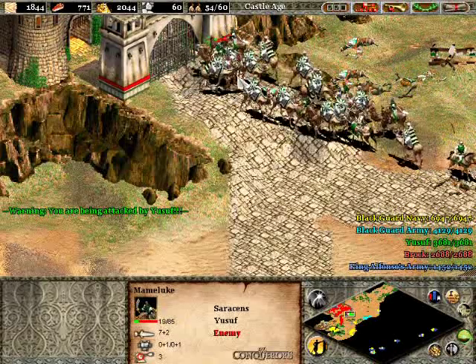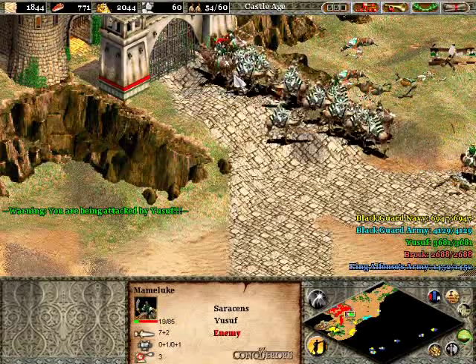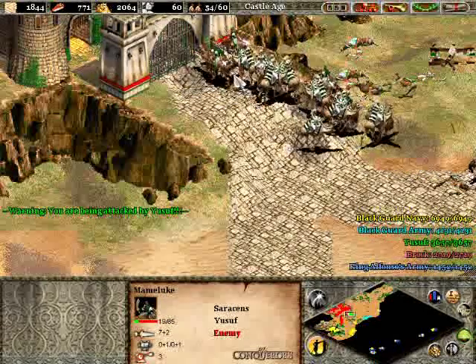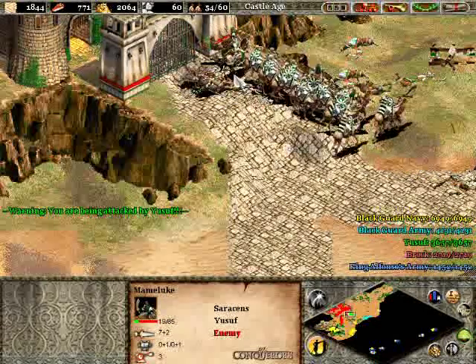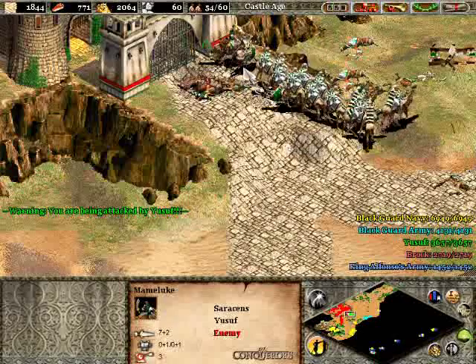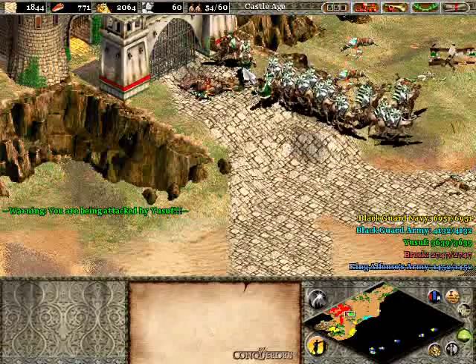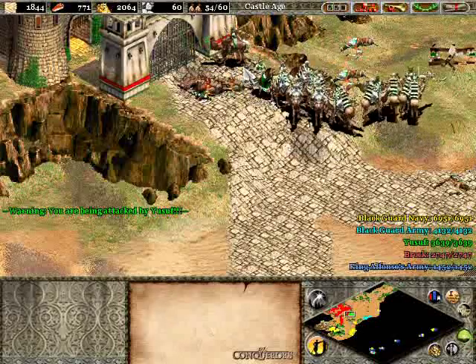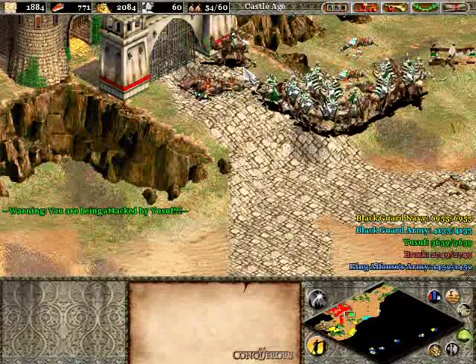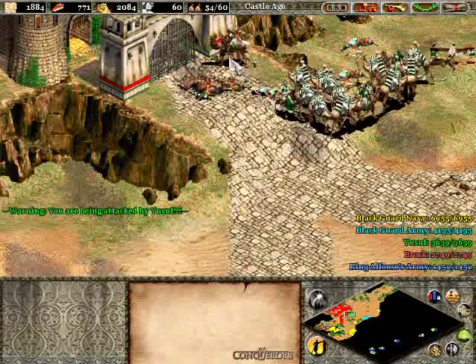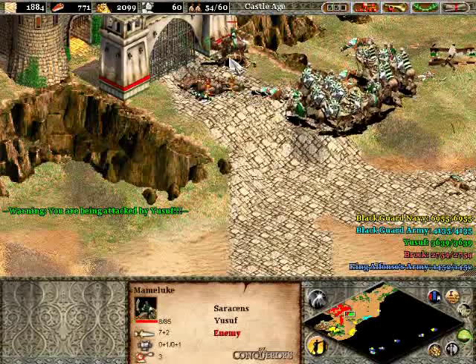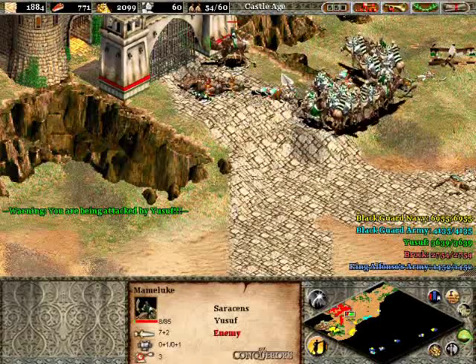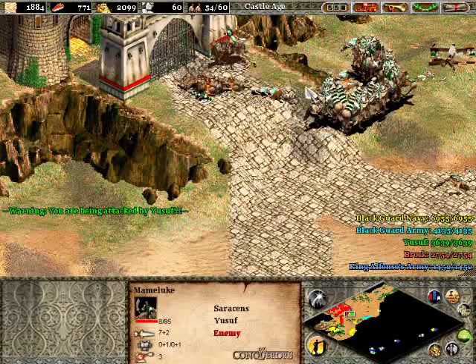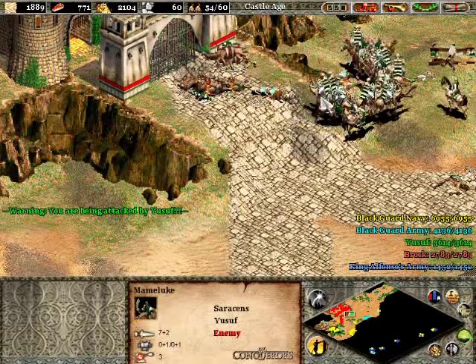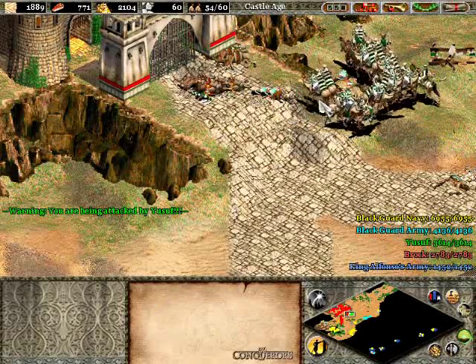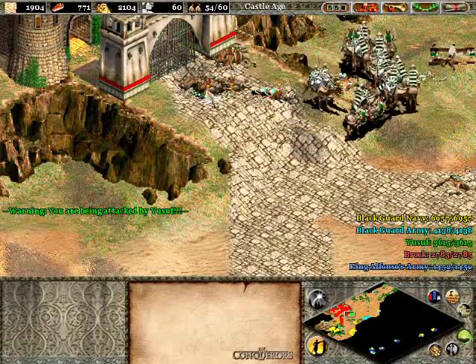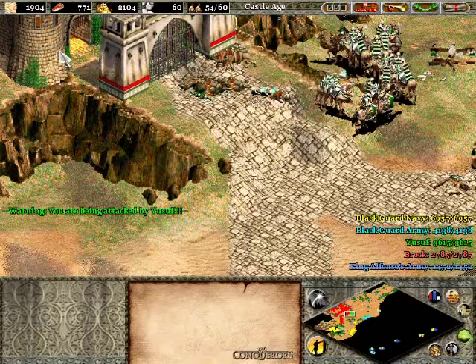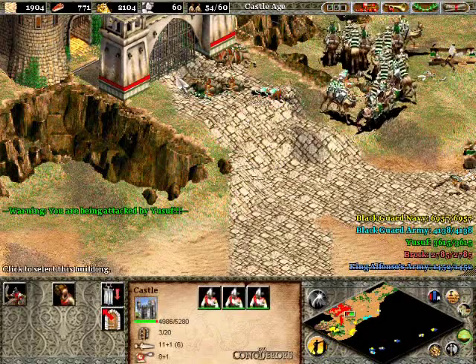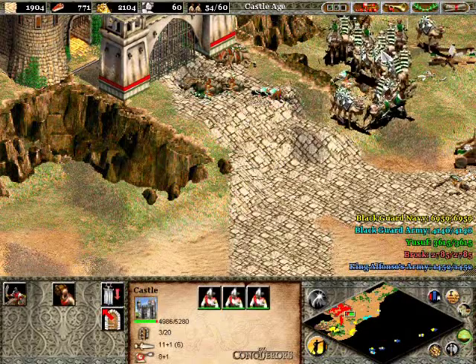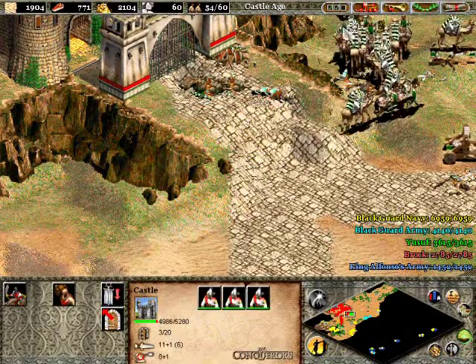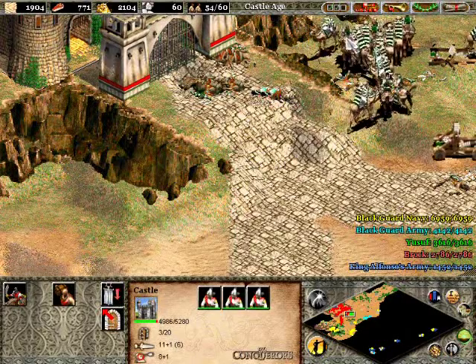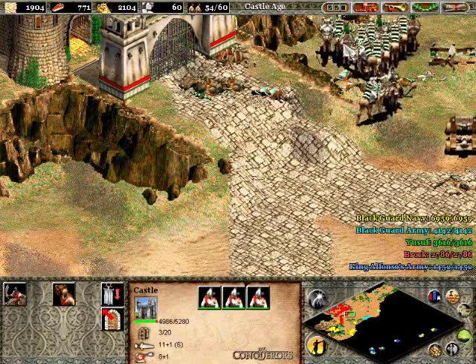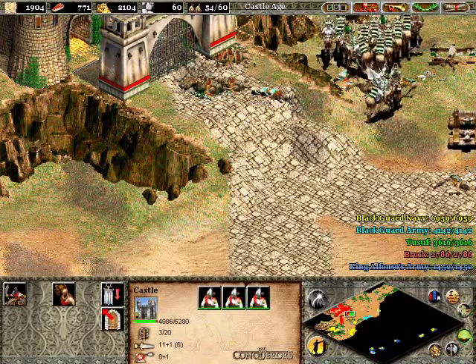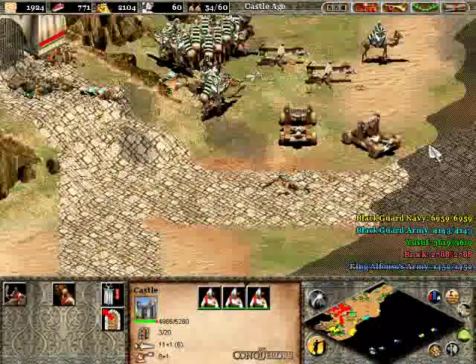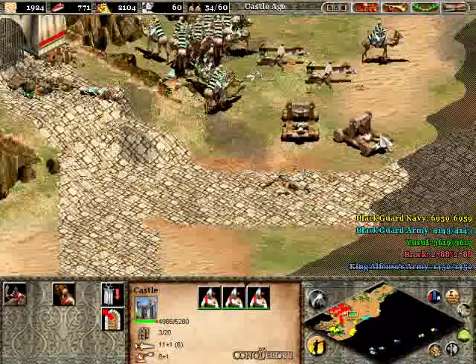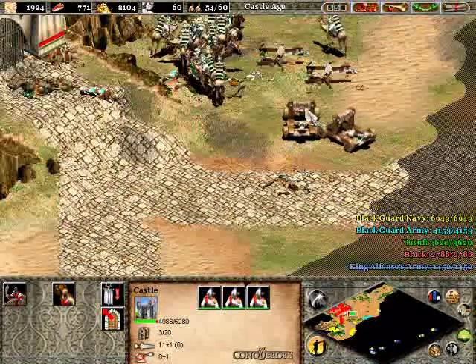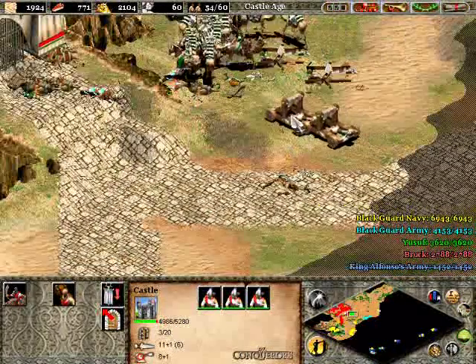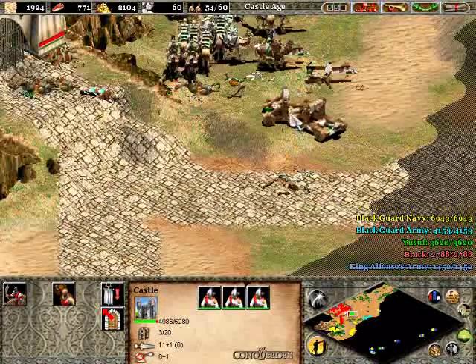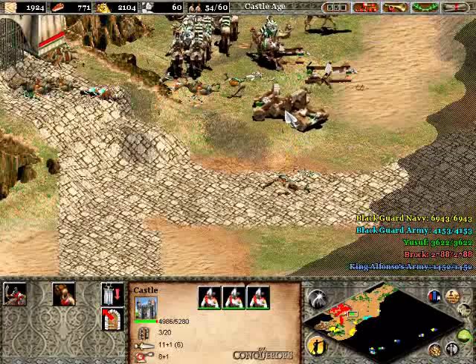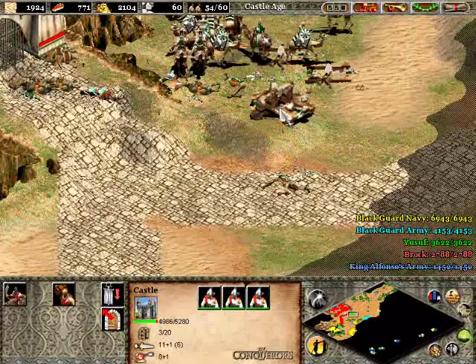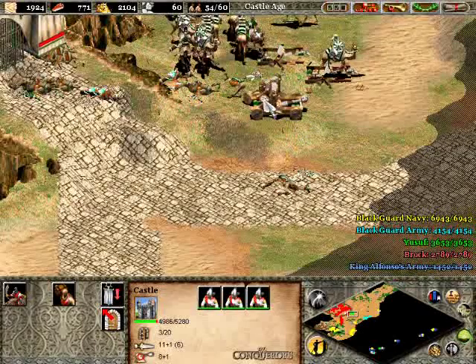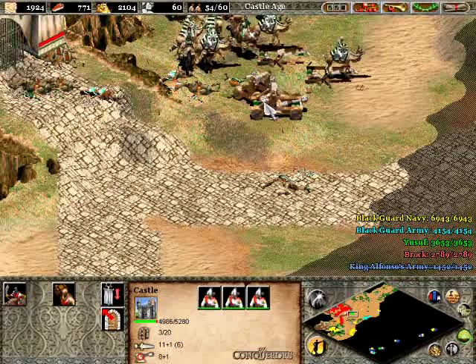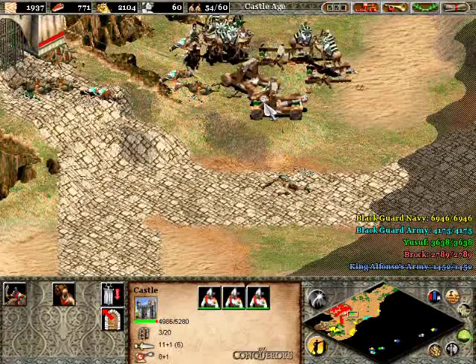You might have to take a decoy unit or two to take them out. Hopefully not. You want to take out their ranged units first, obviously. Ideally, take out their cavalry archers as well, and maybe the mamluks or two. Take out these Janissaries — target them.